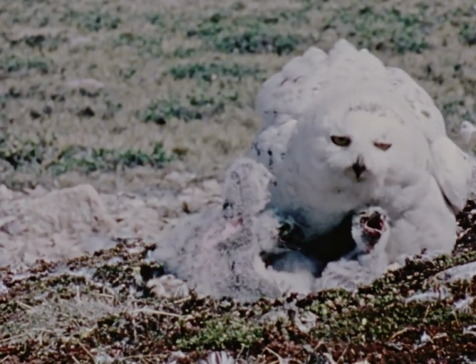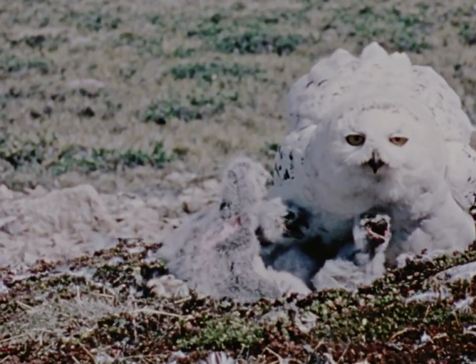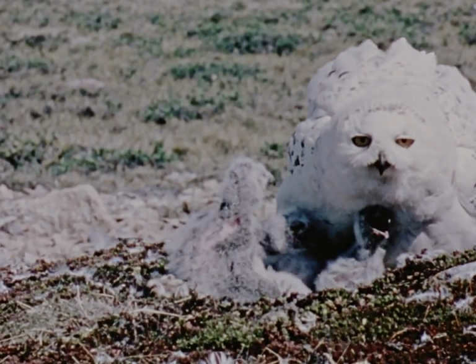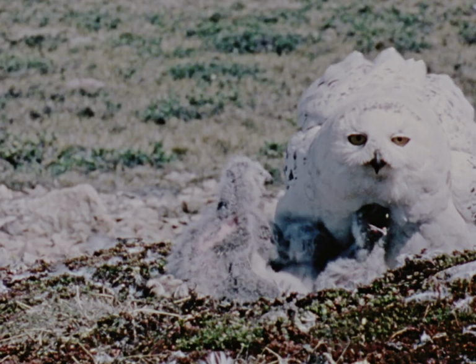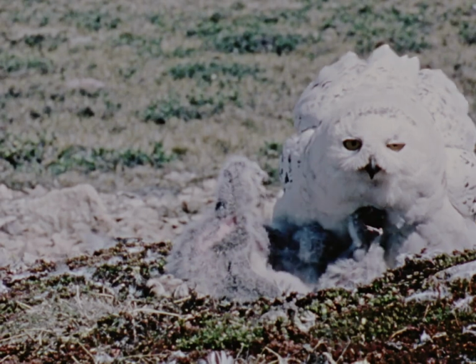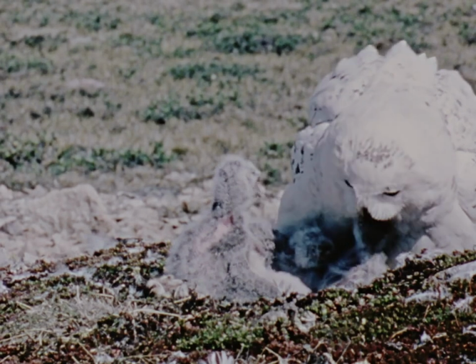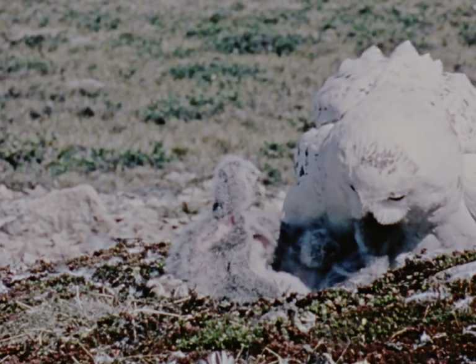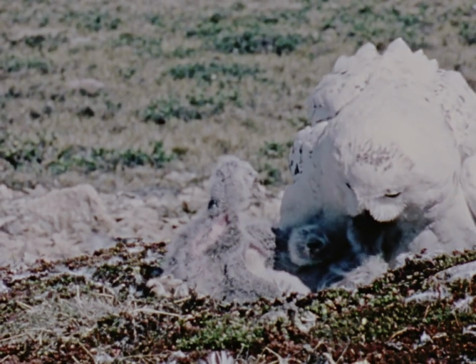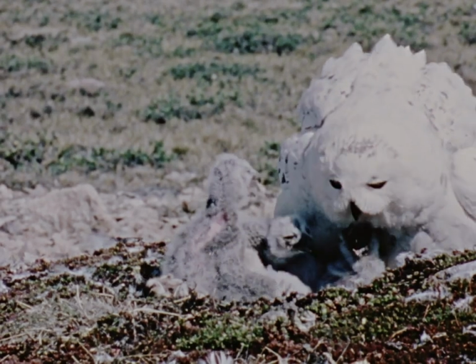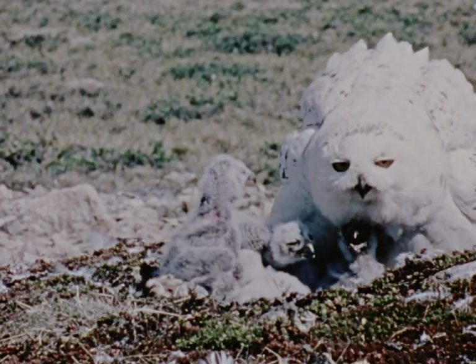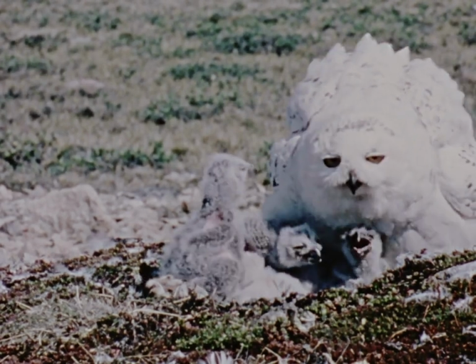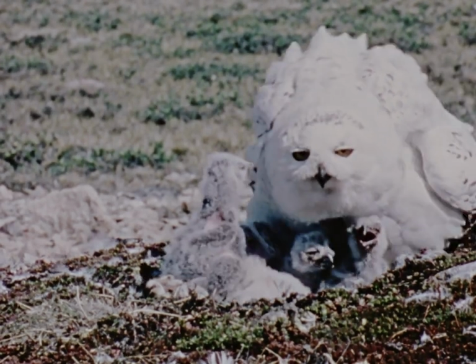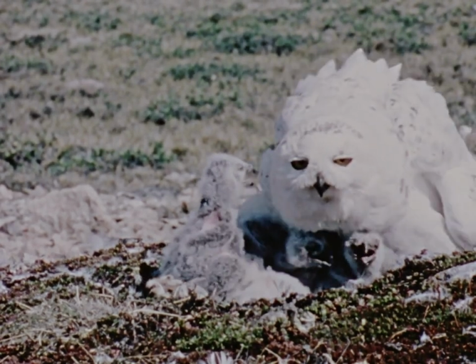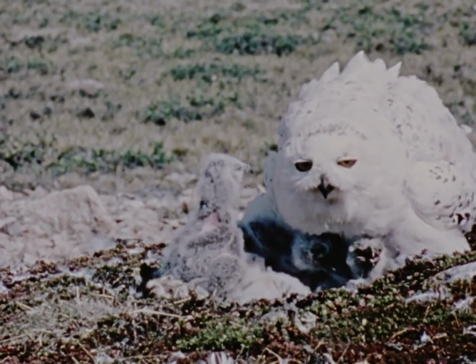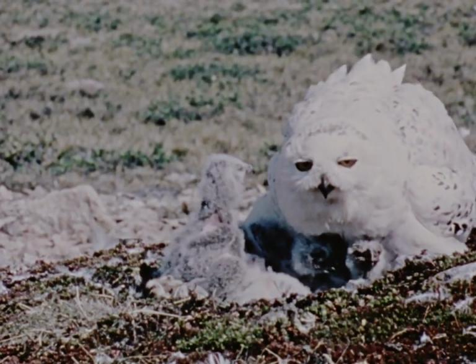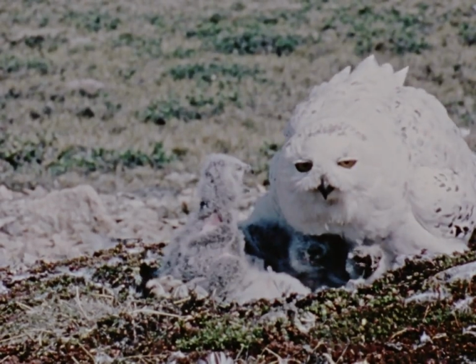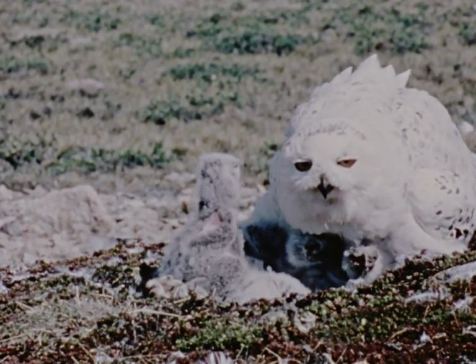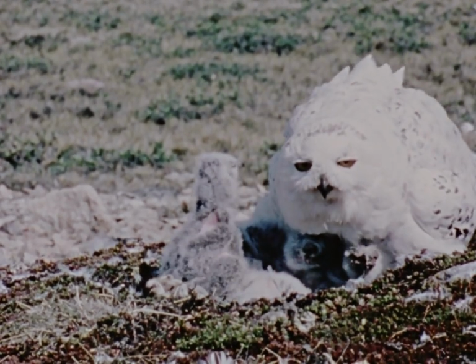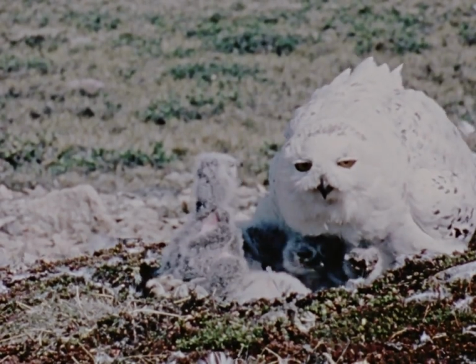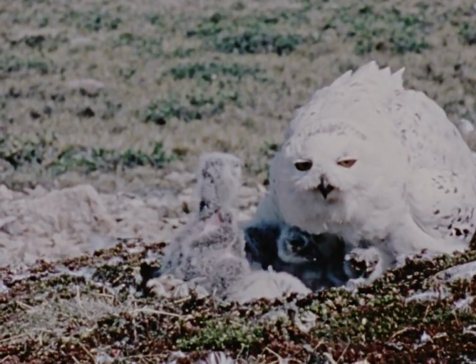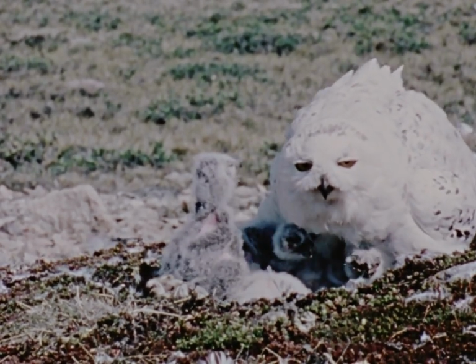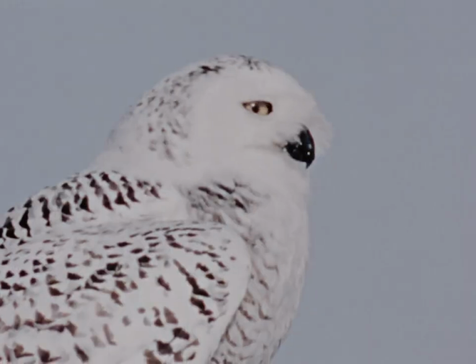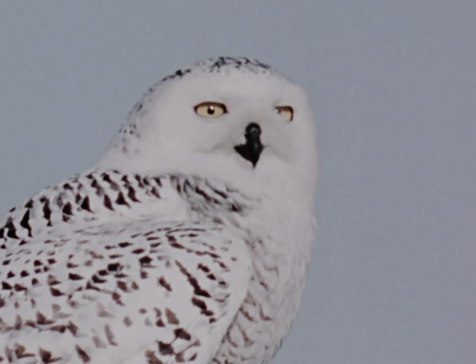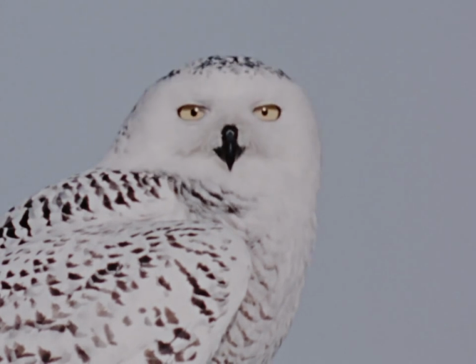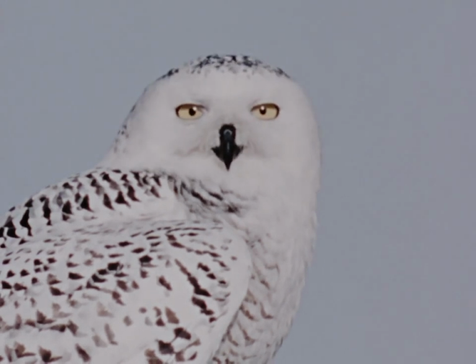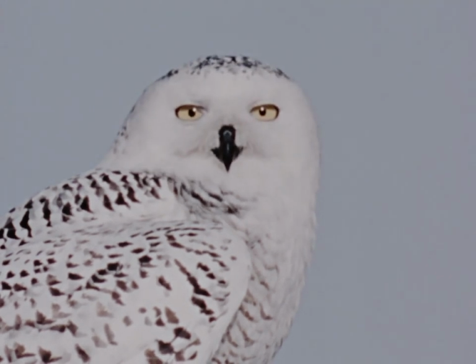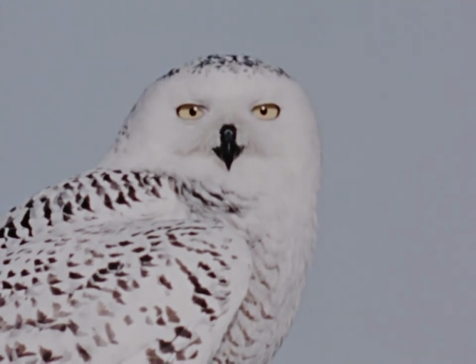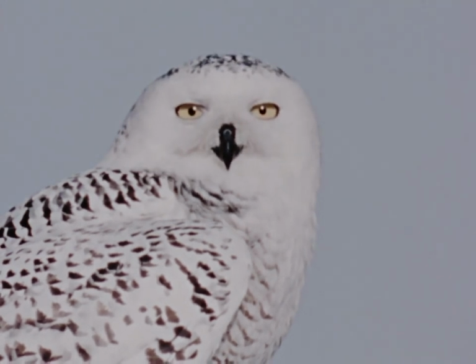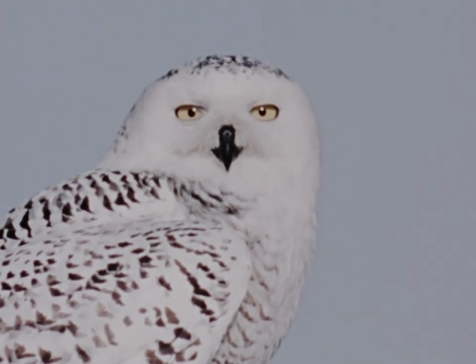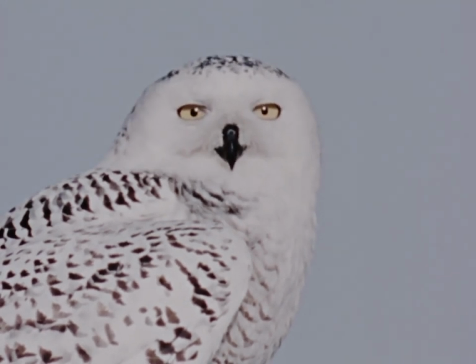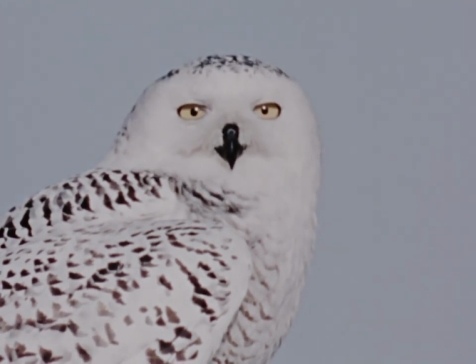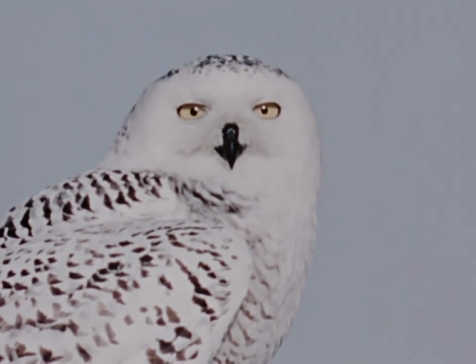Striking features of the snowy owl are the feathery legs. Even the claws are covered with dense white feathers, and the large yellow eyes with their composed stare.